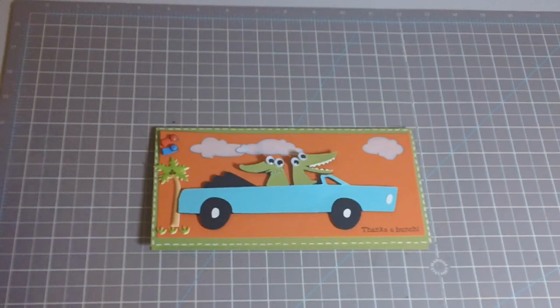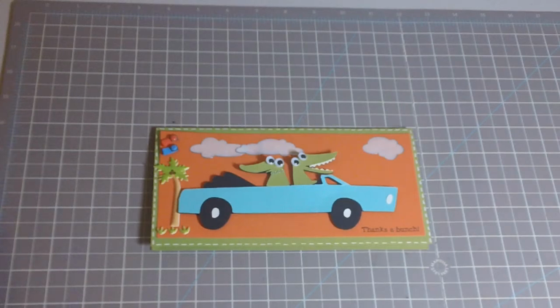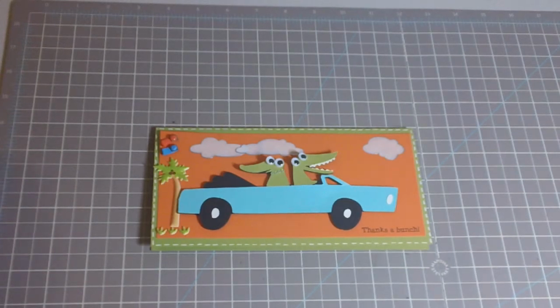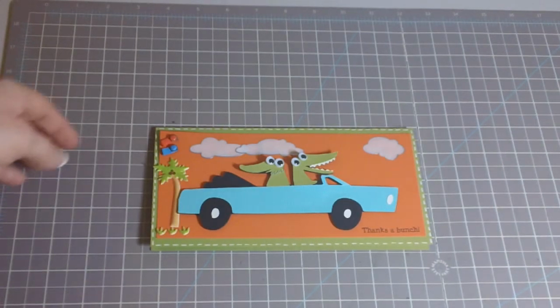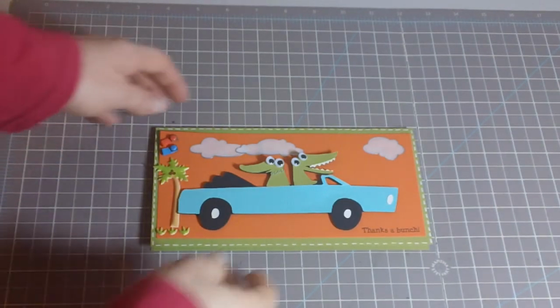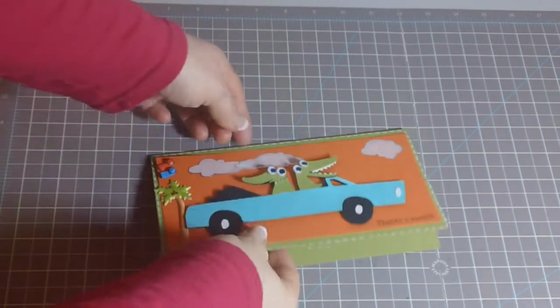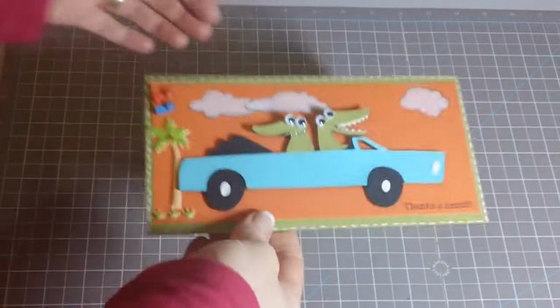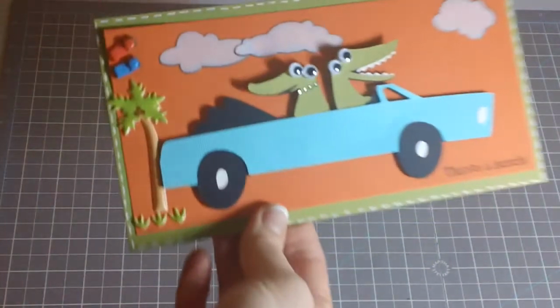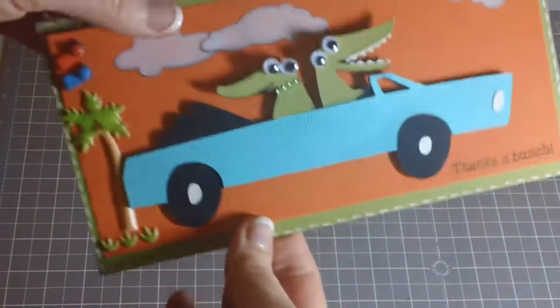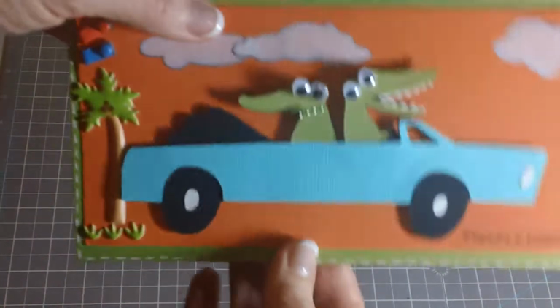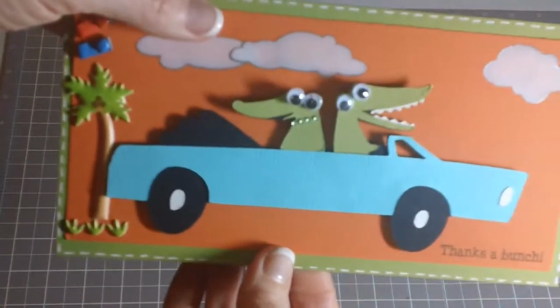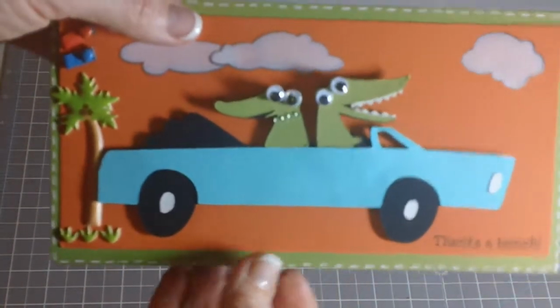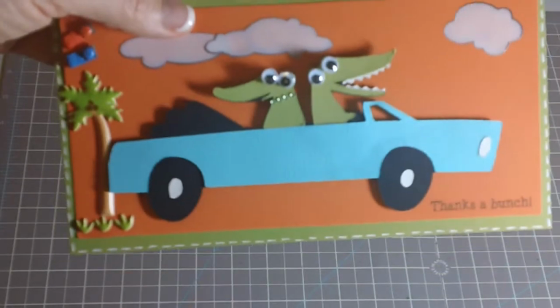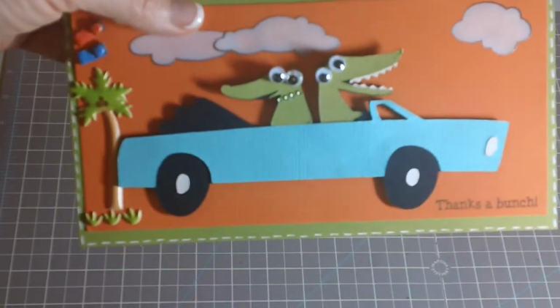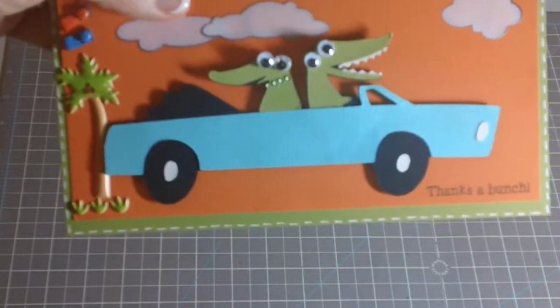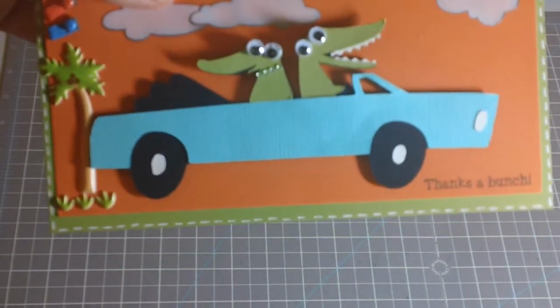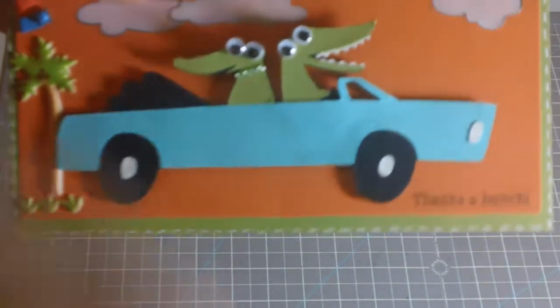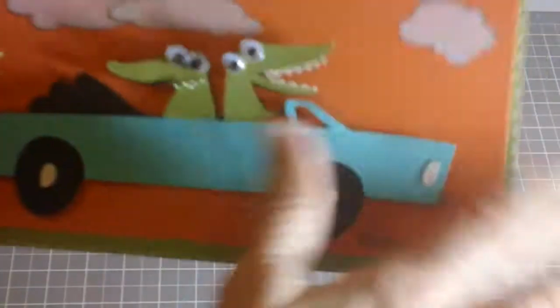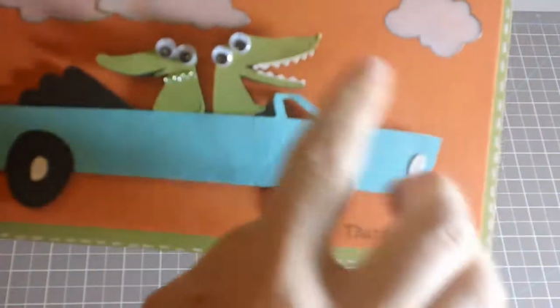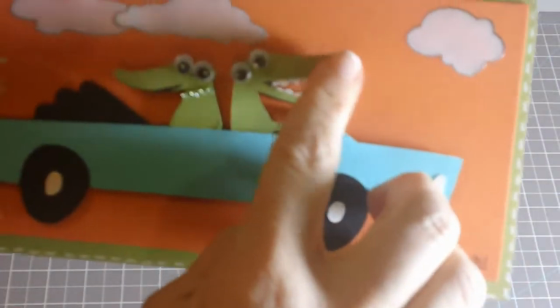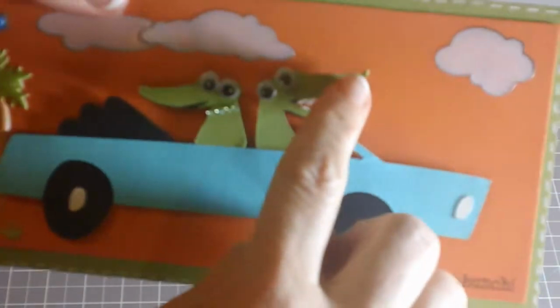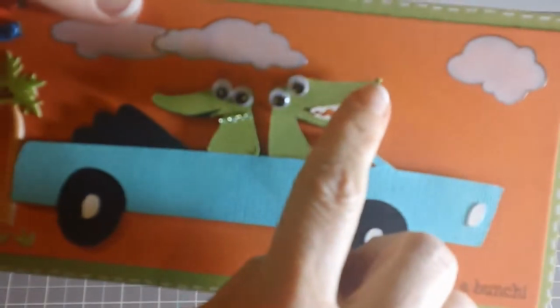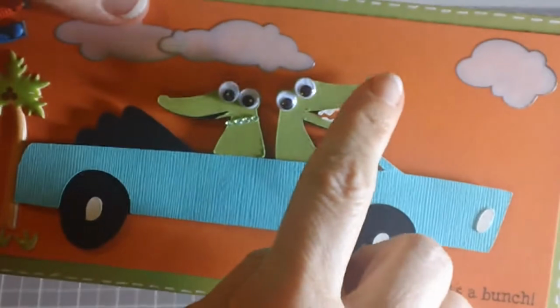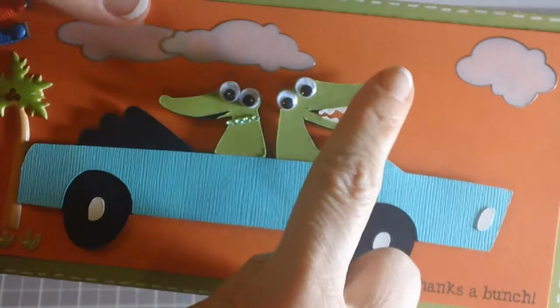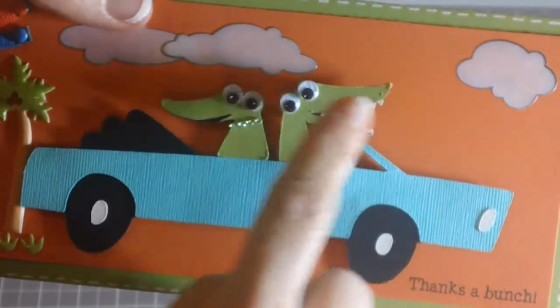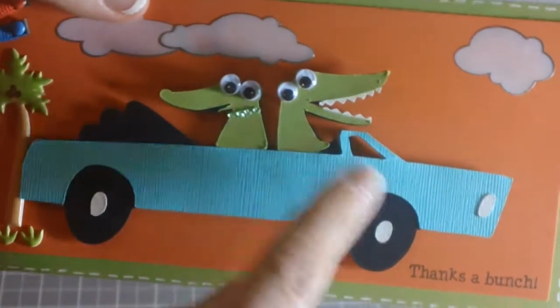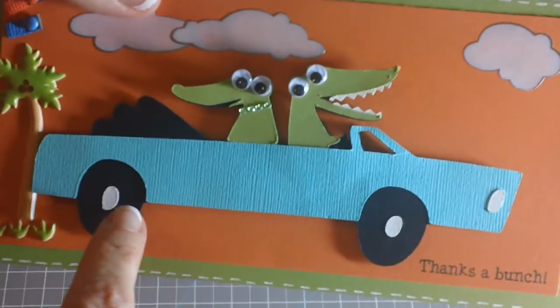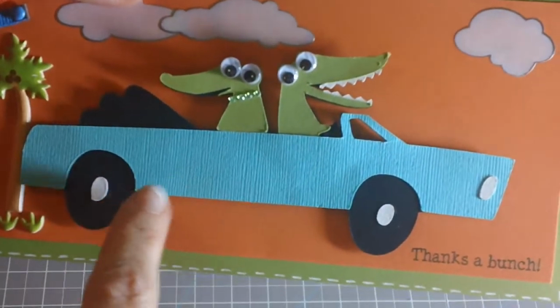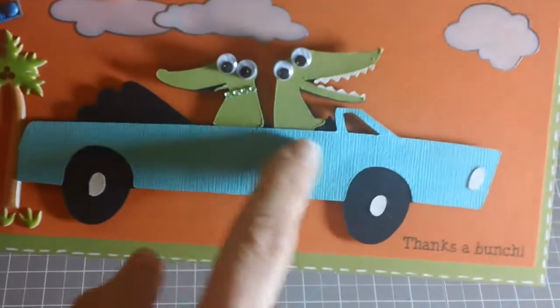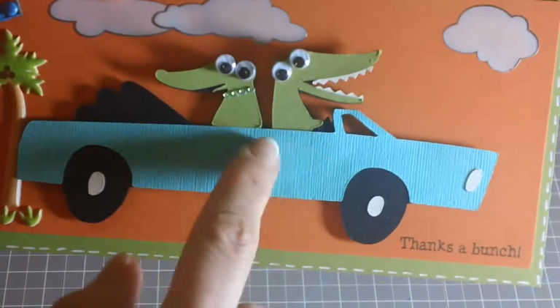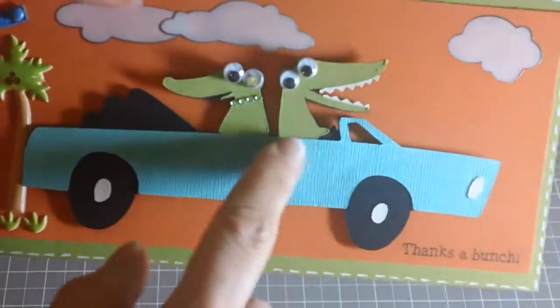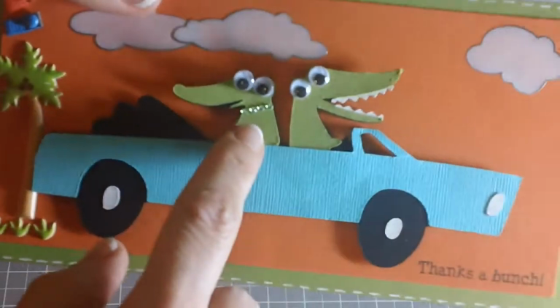Hi everybody, this is Julie with ReadySetStamp.com. This is a card that I made with the Crocs Rule Cricut Cartridge and I cut this out at 2.75 inches, then I tried to figure out a way to make this a girl.